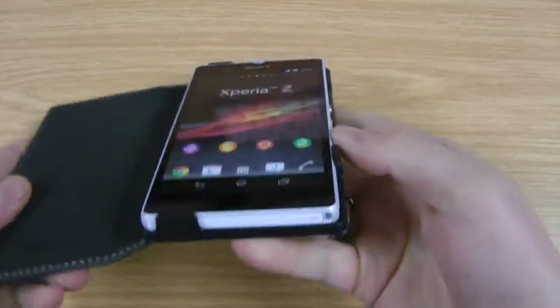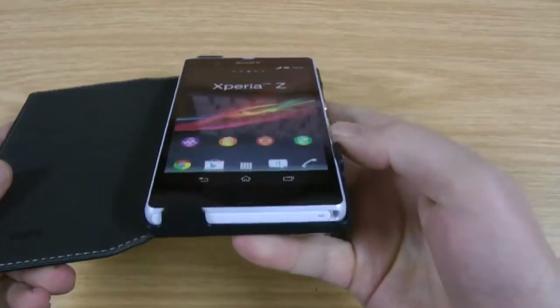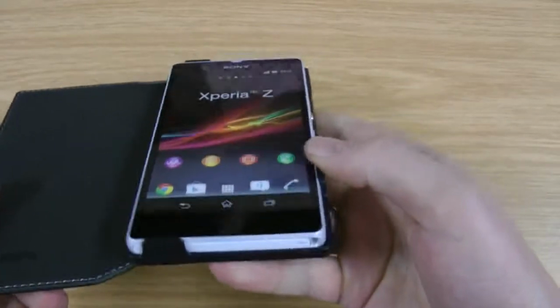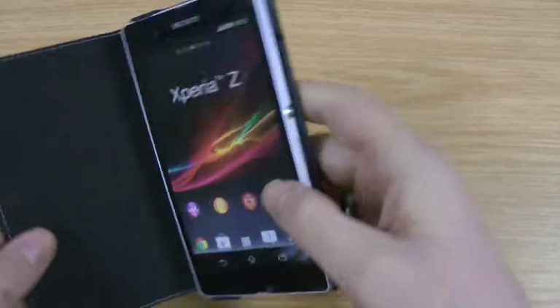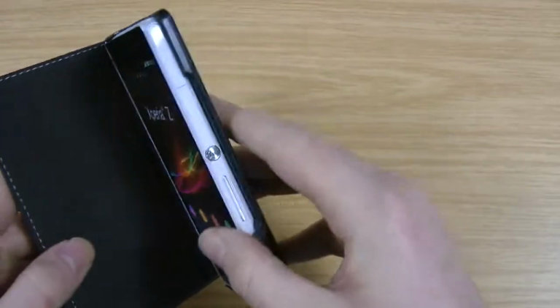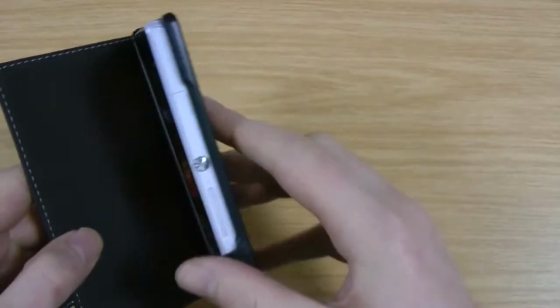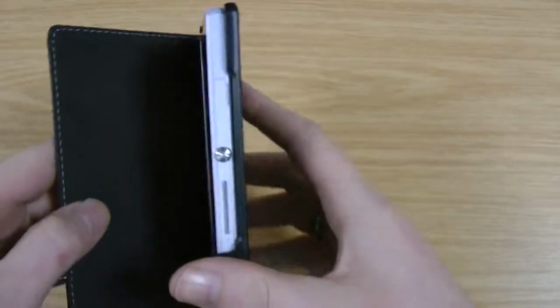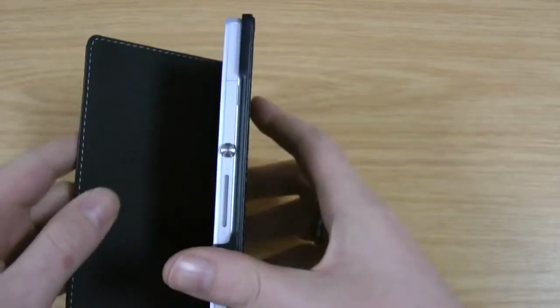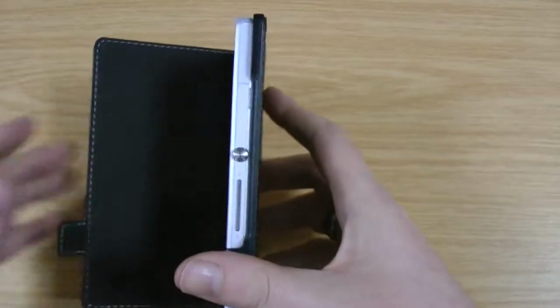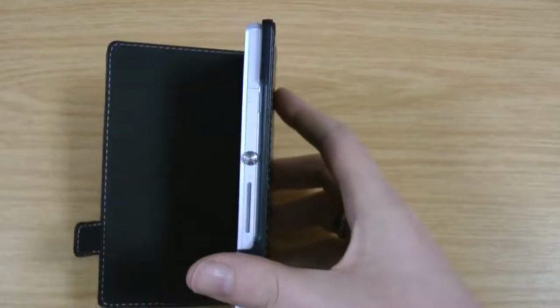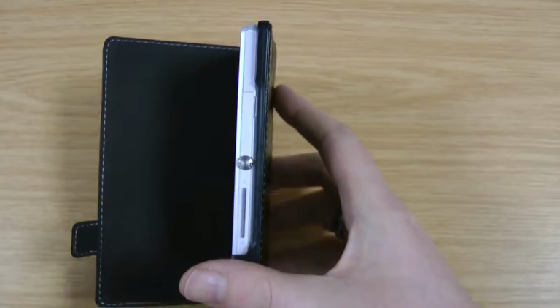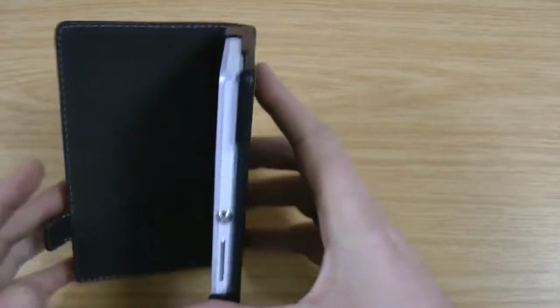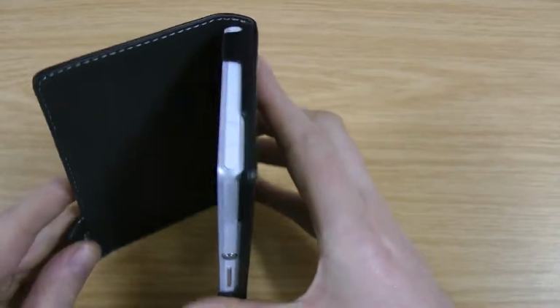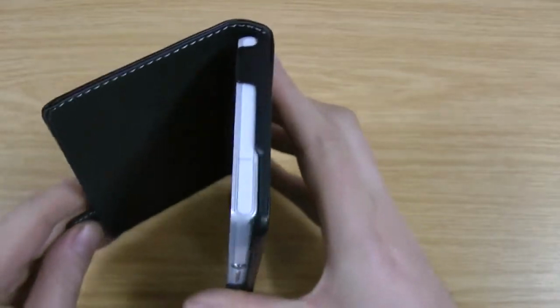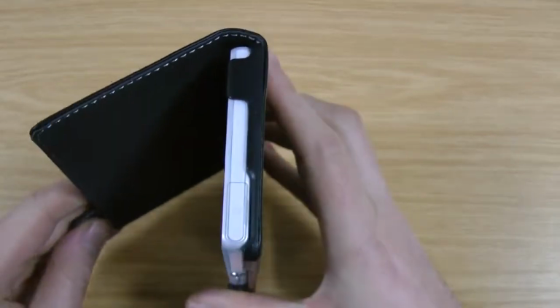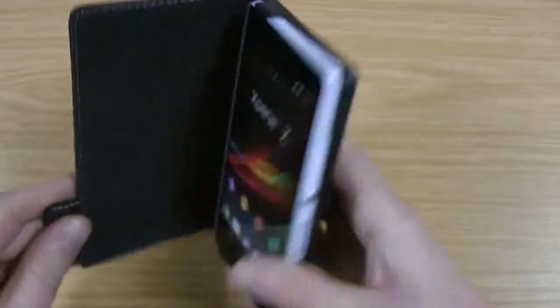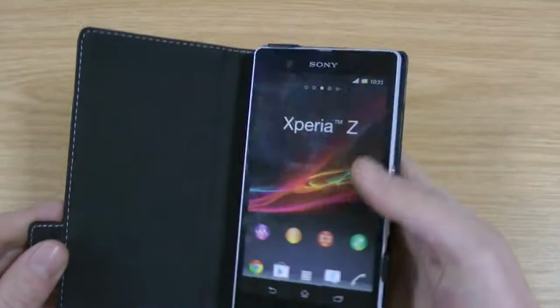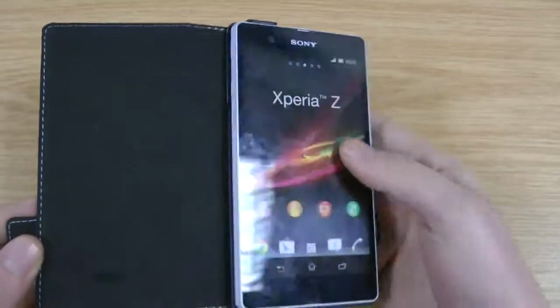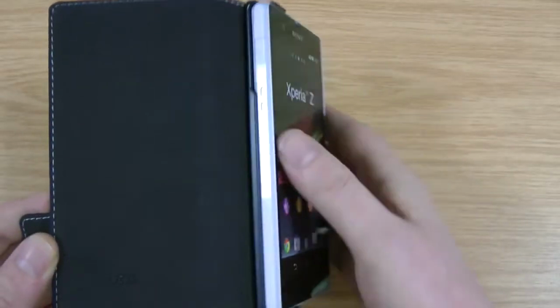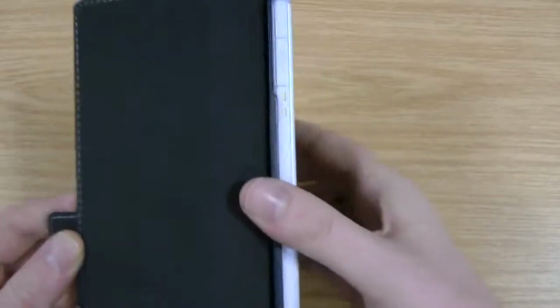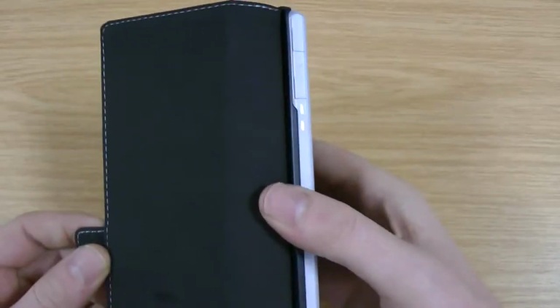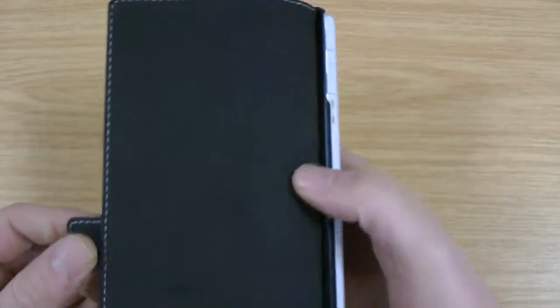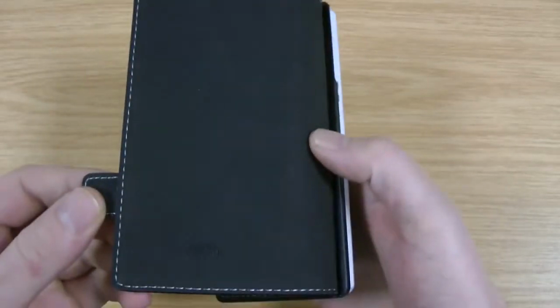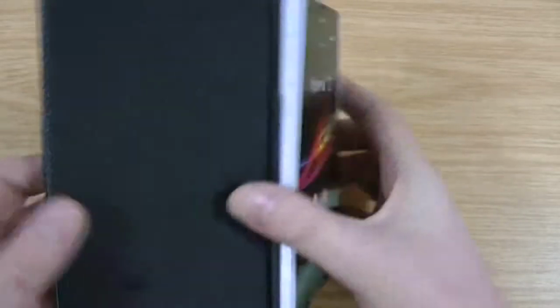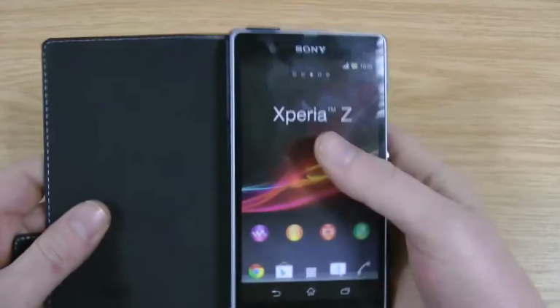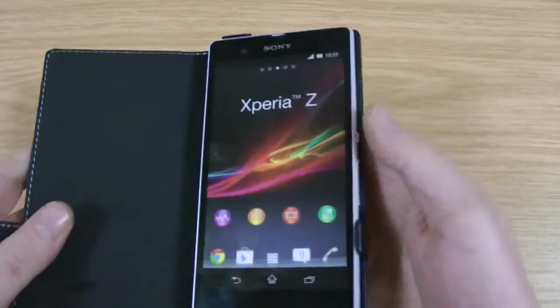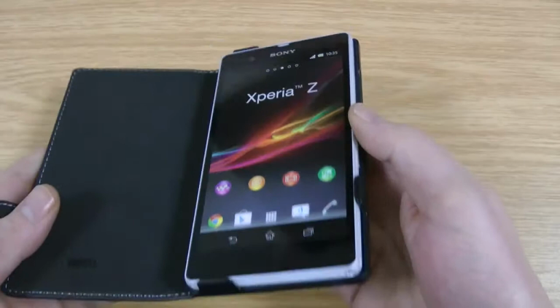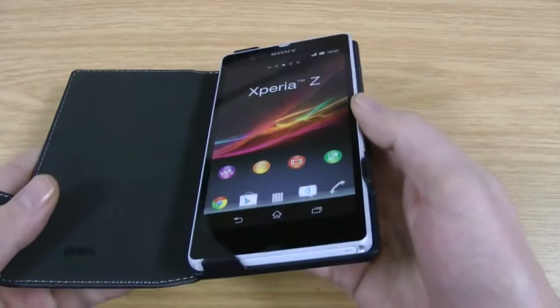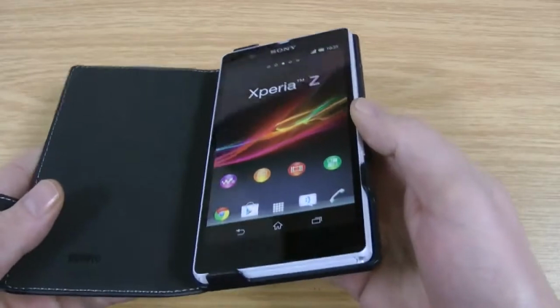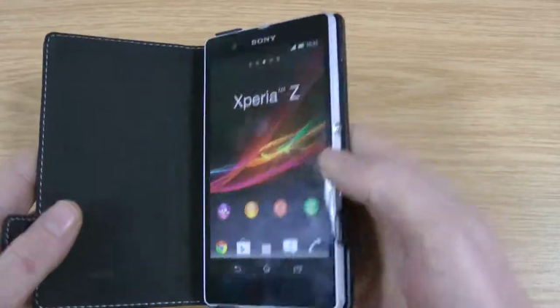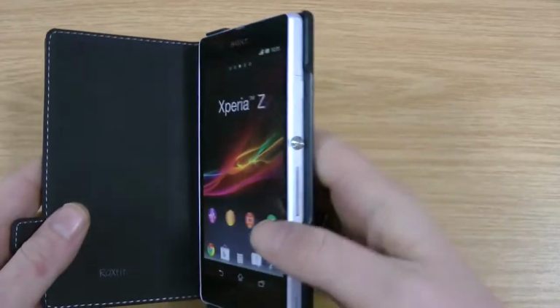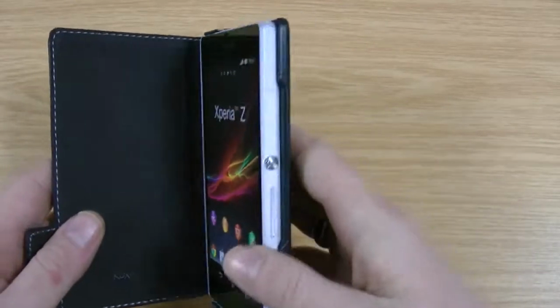As you can see, I am actually using a dummy phone but it's identical in weight, size, and everything to the original one that you've probably already seen in my reviews. I just haven't got that one available today to do this review.